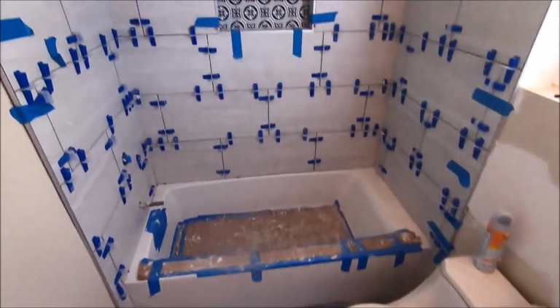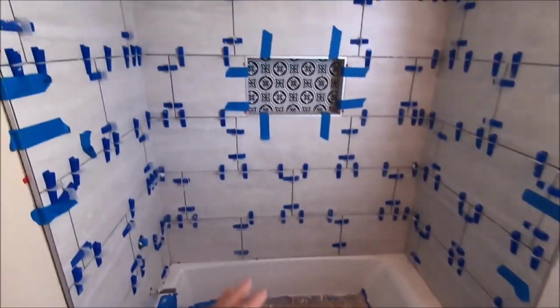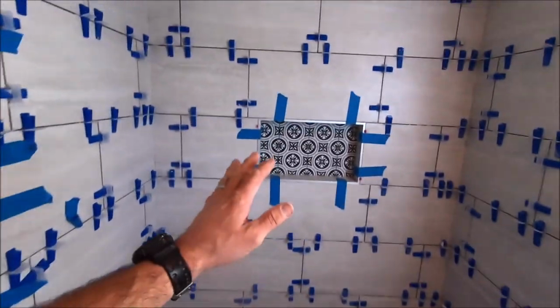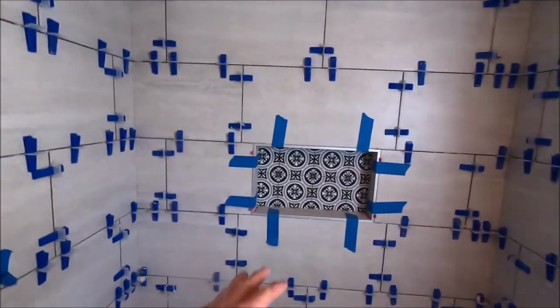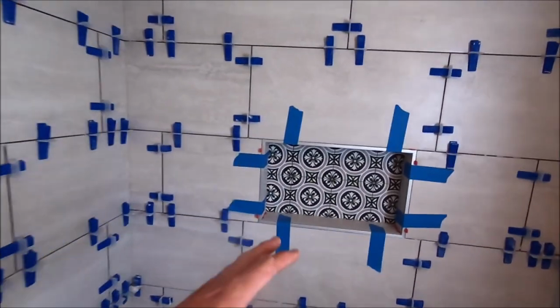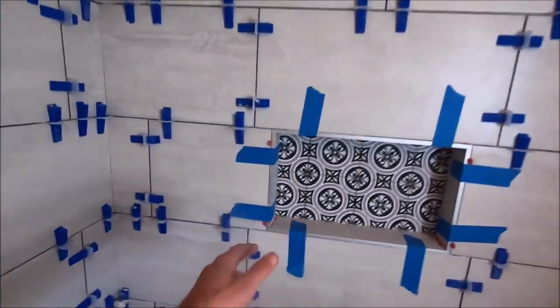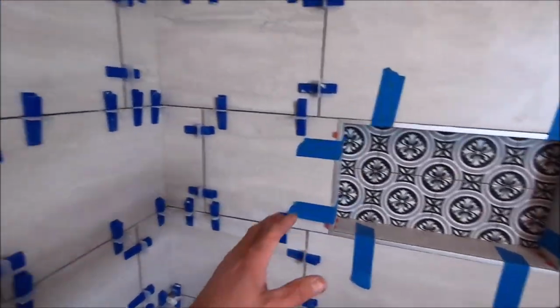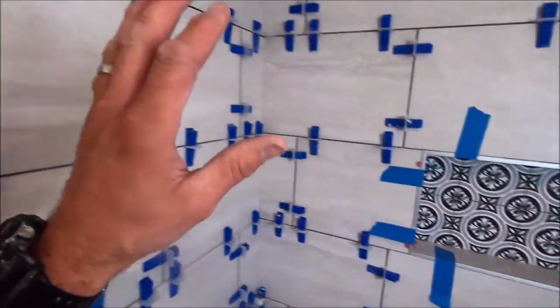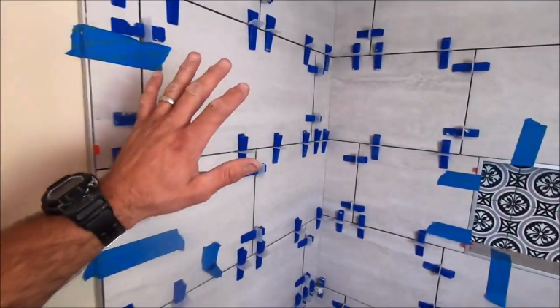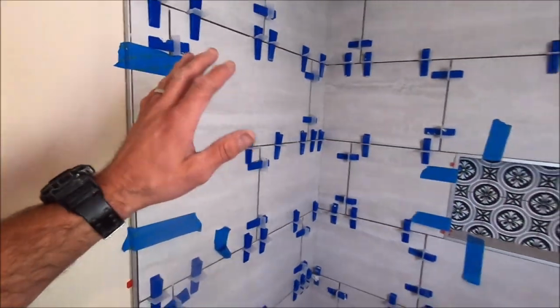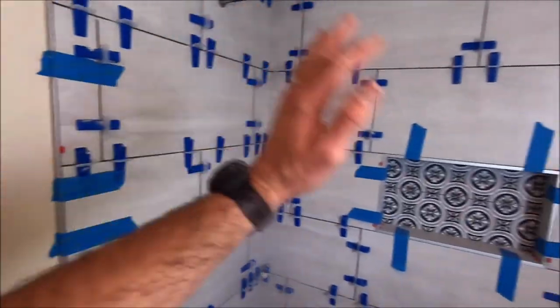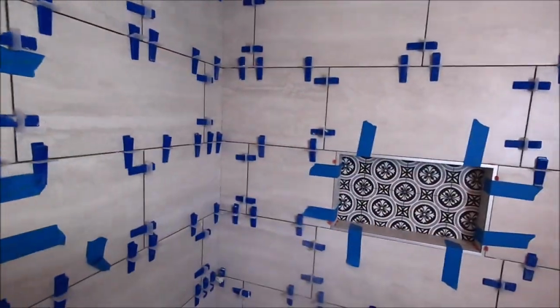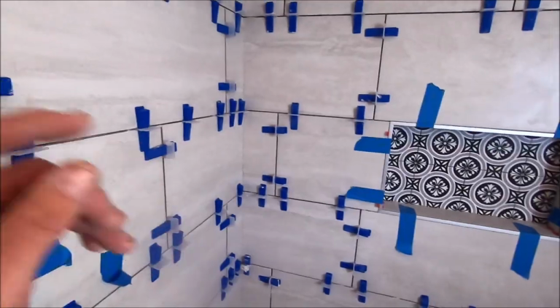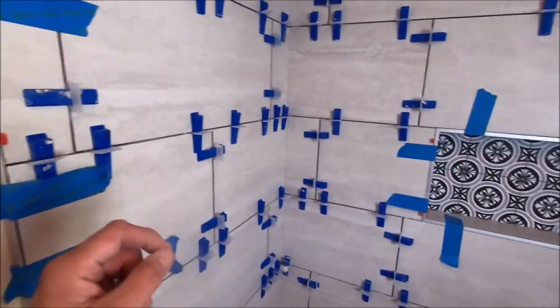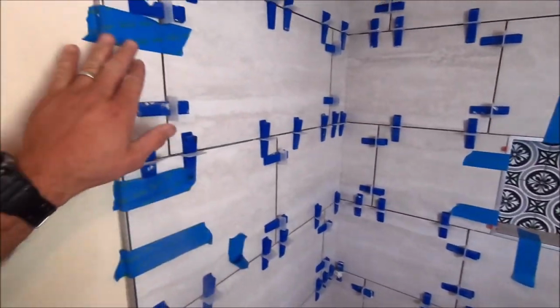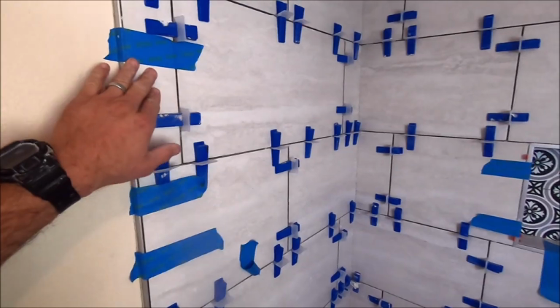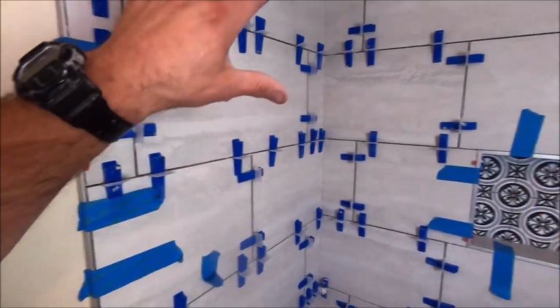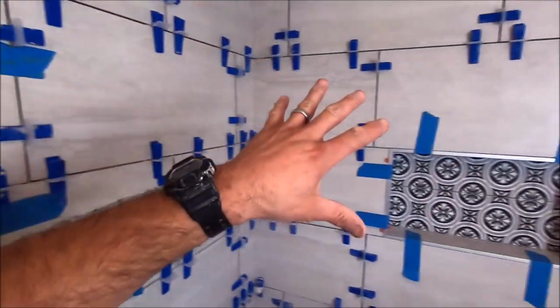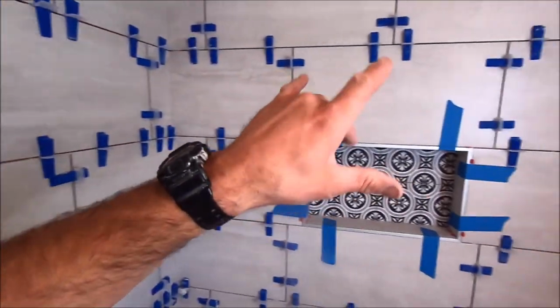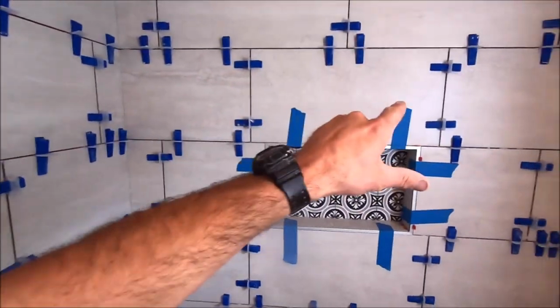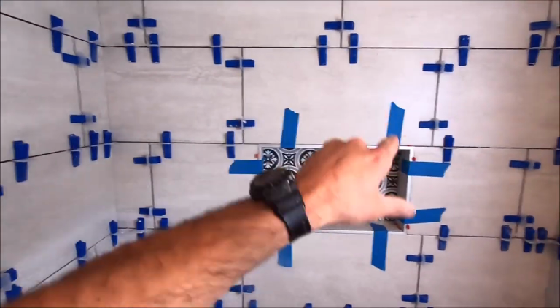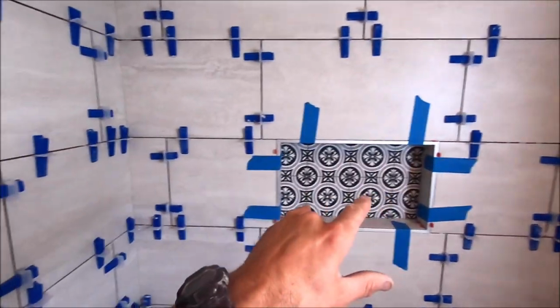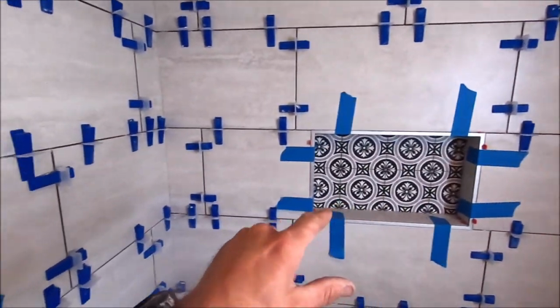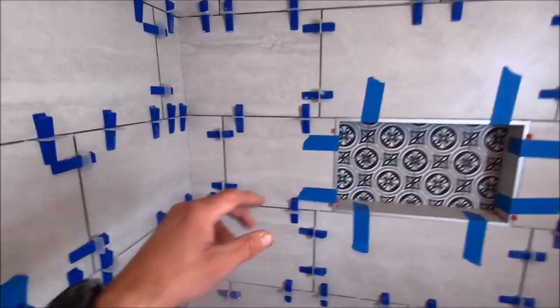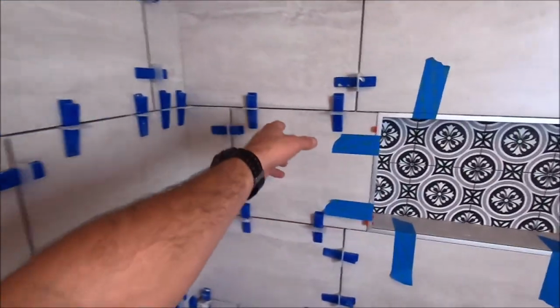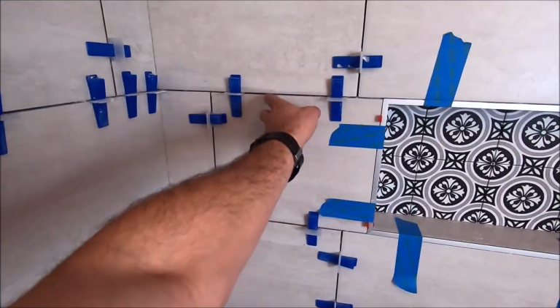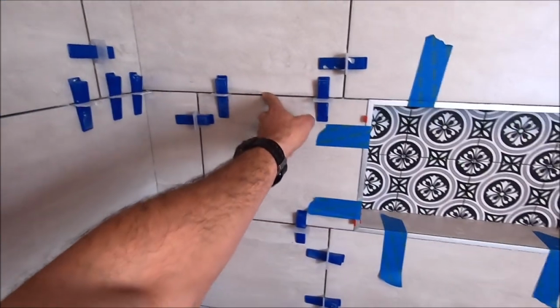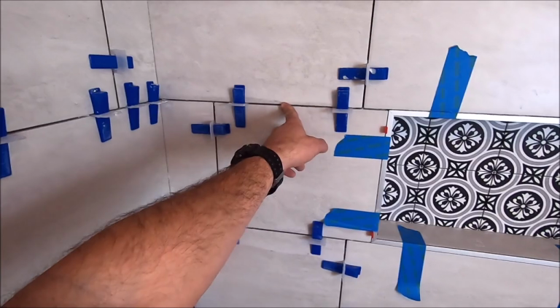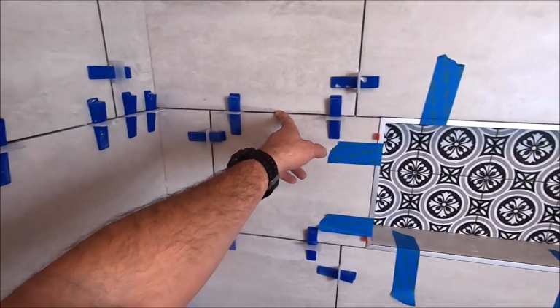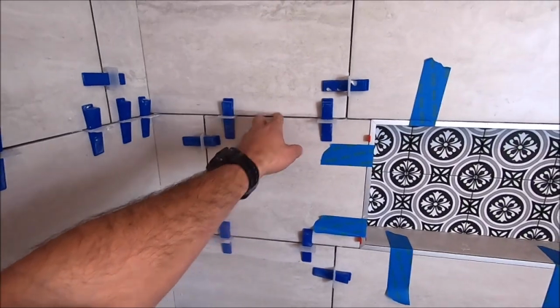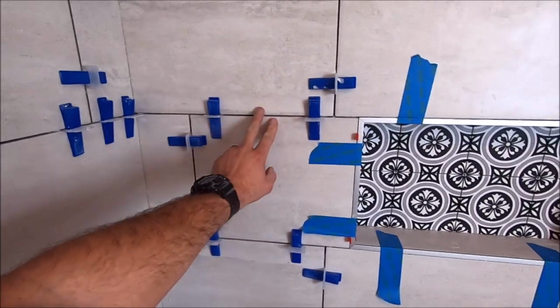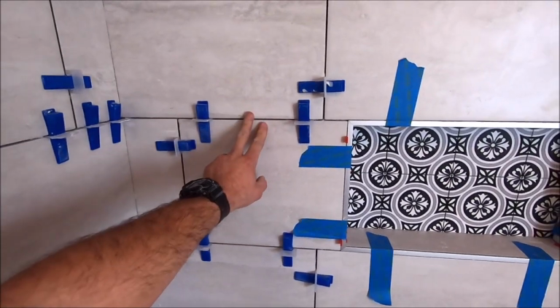And here we are, ready for grout. We're going to pull these clips, pull the tape, prep all these tiles and grout joints, and then we will be installing Prism Platinum for grout.